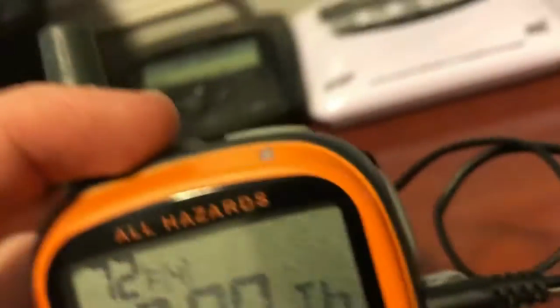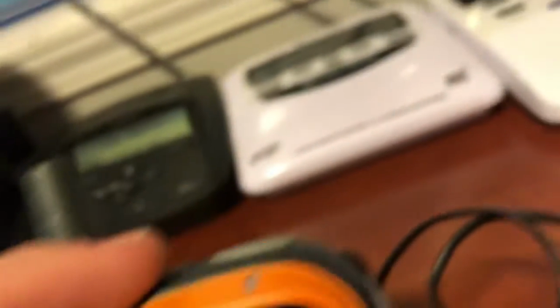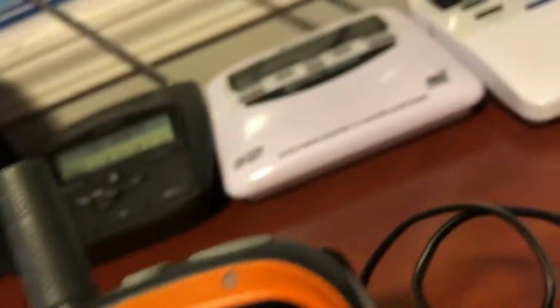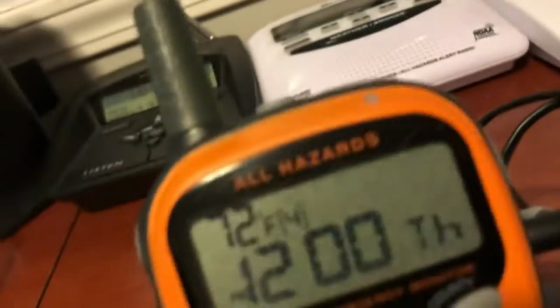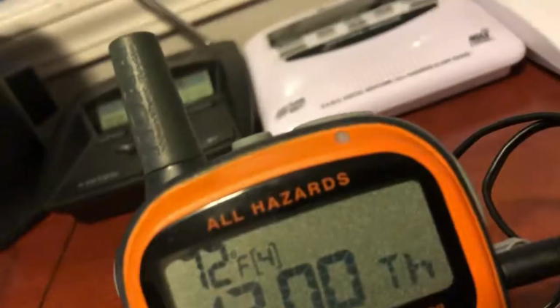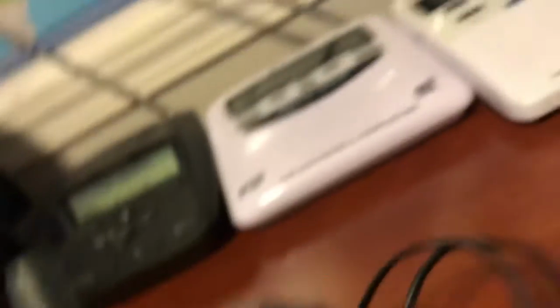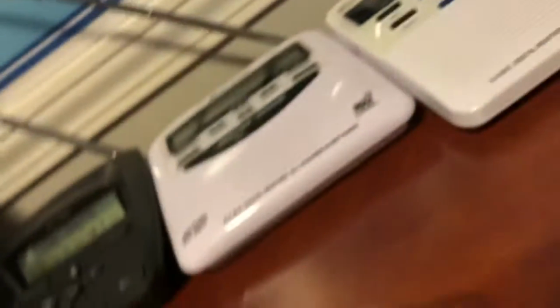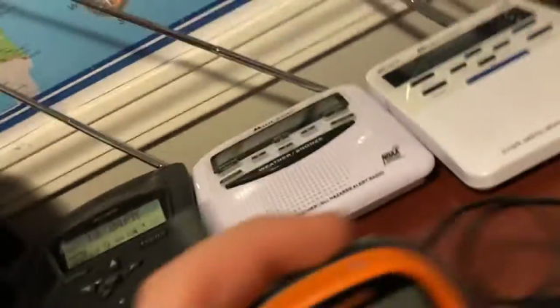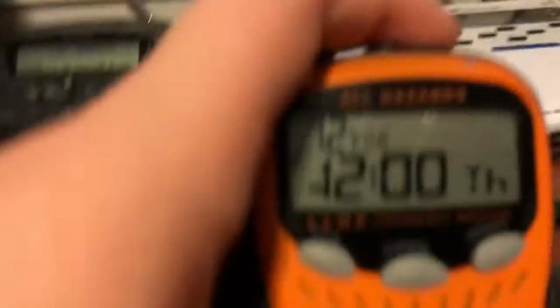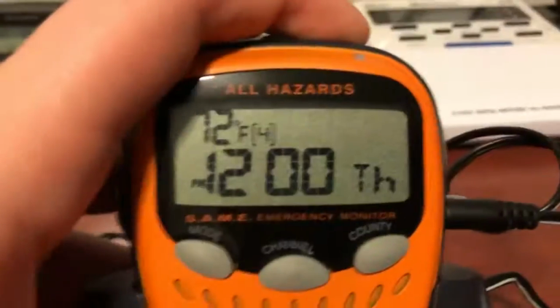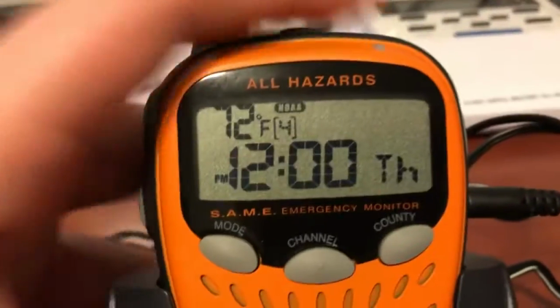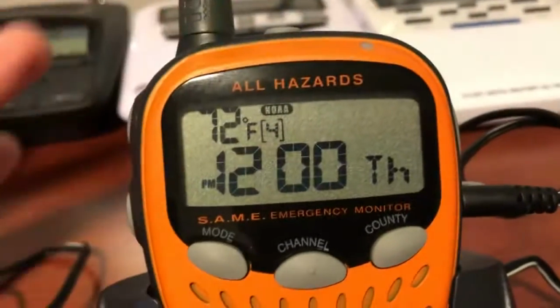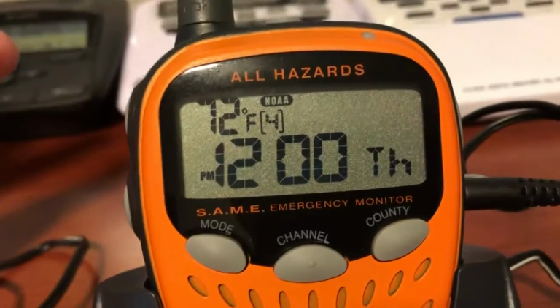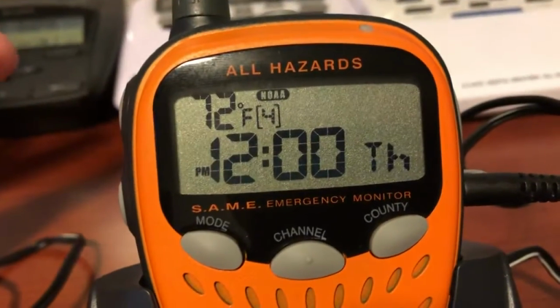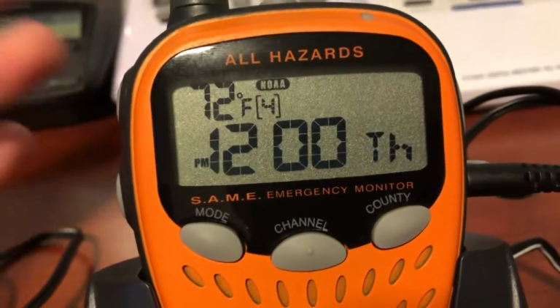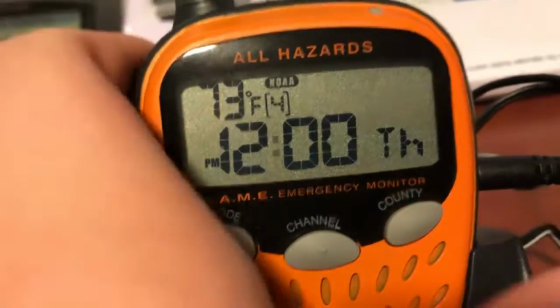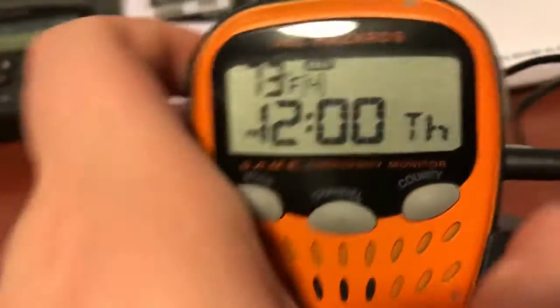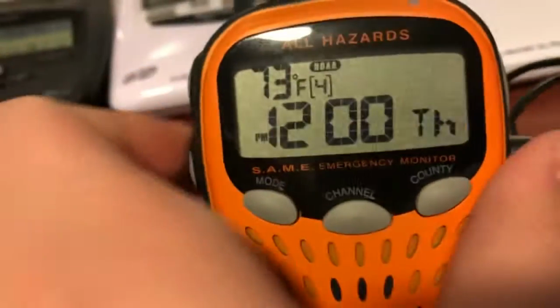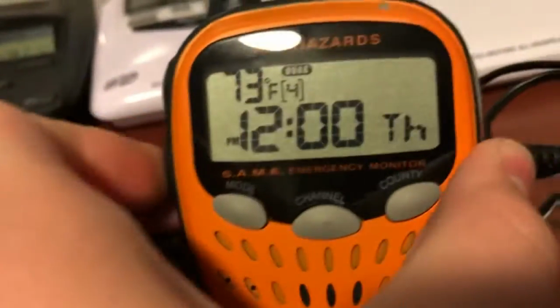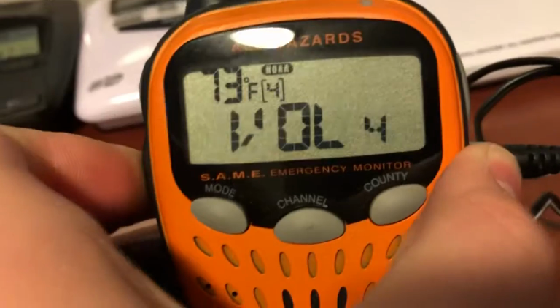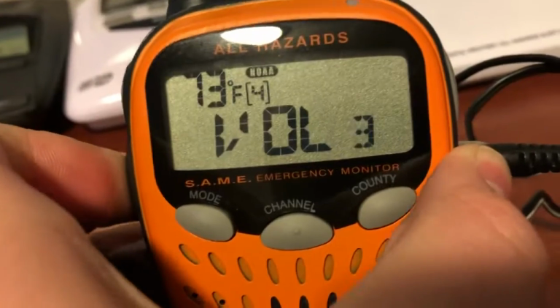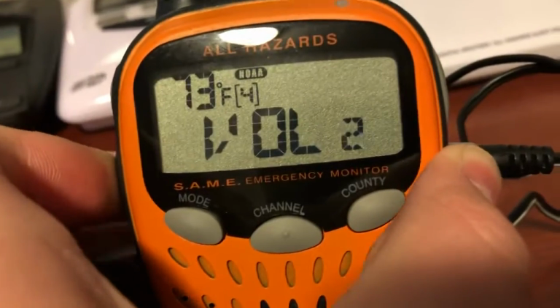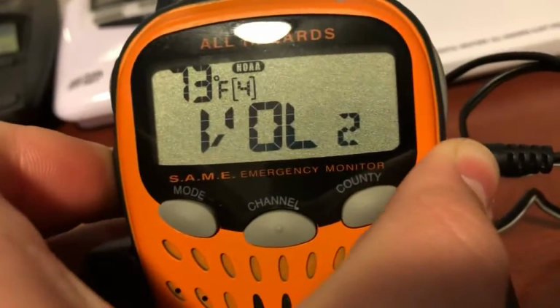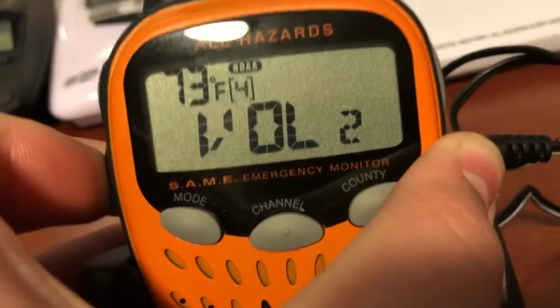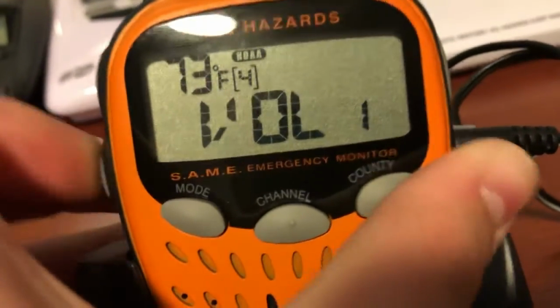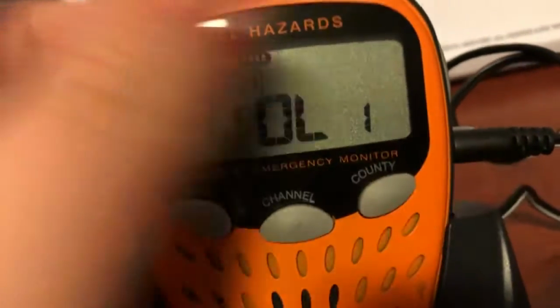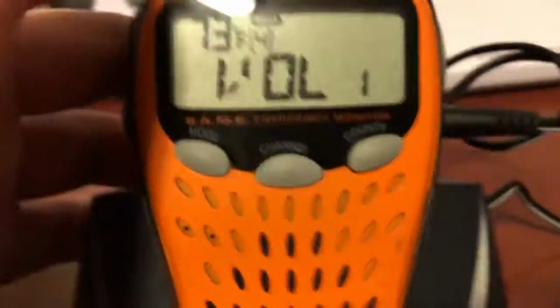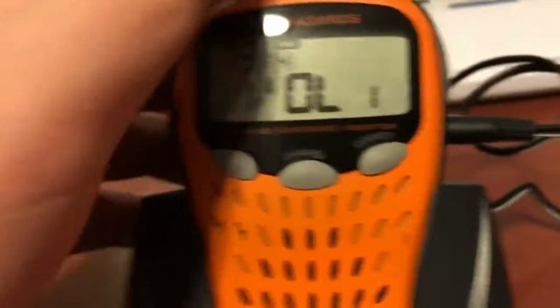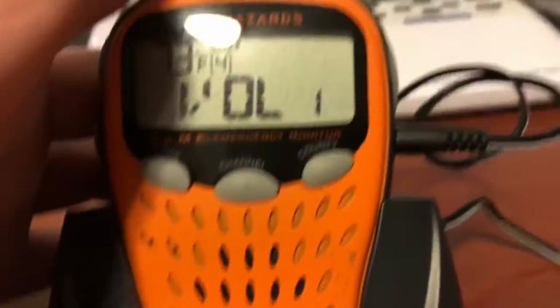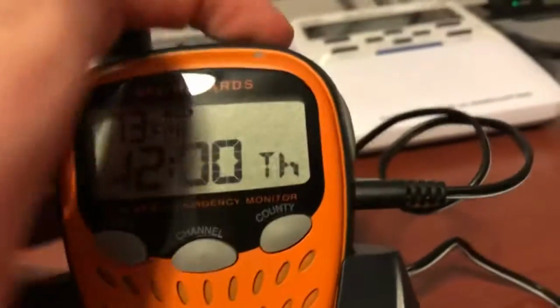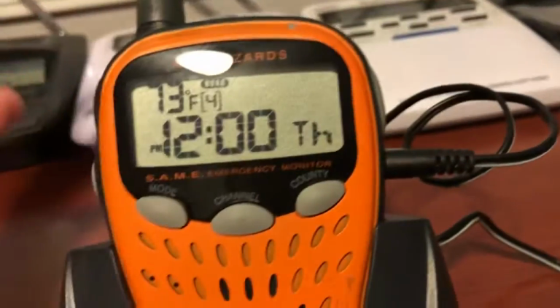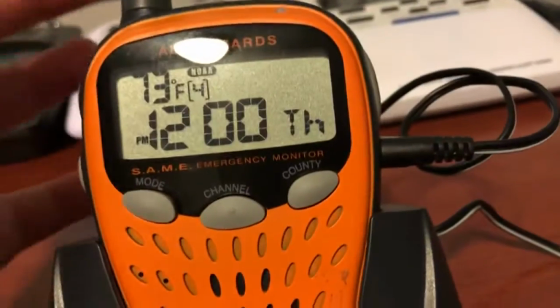And so, as you can see, it works perfectly fine. Wednesday night thunderstorms, lows around 60. So just like that, works perfectly fine.